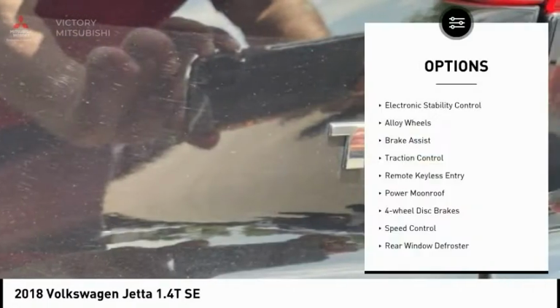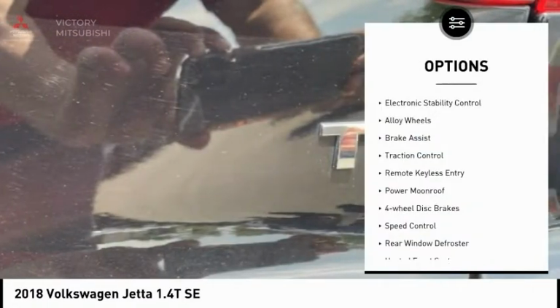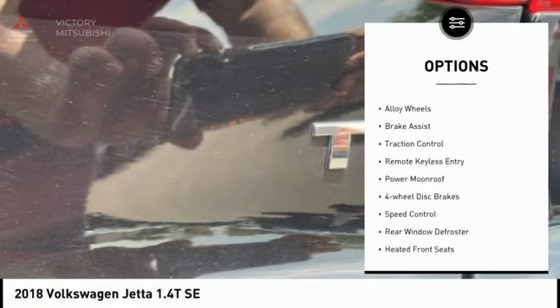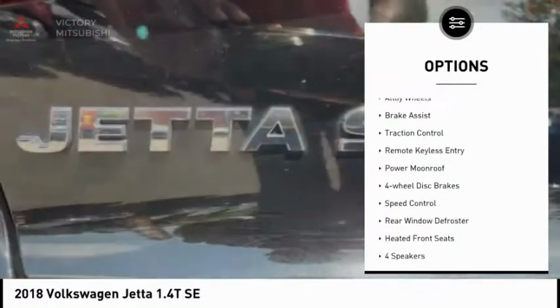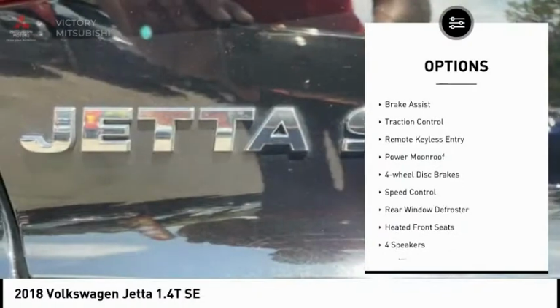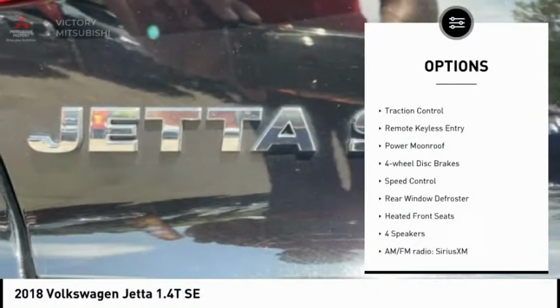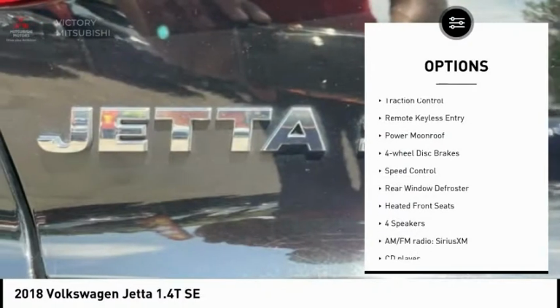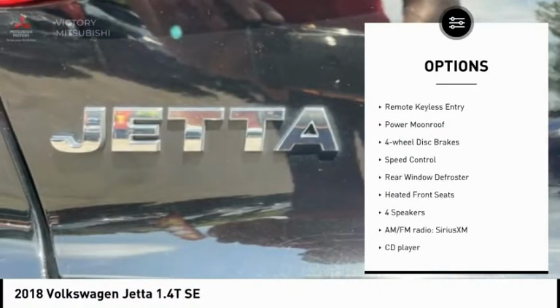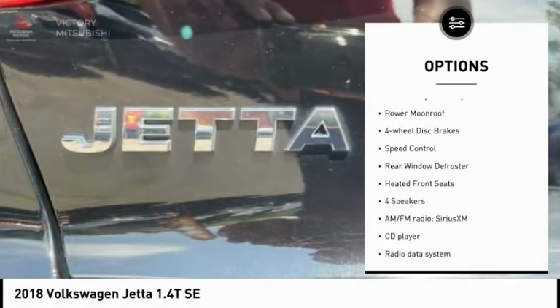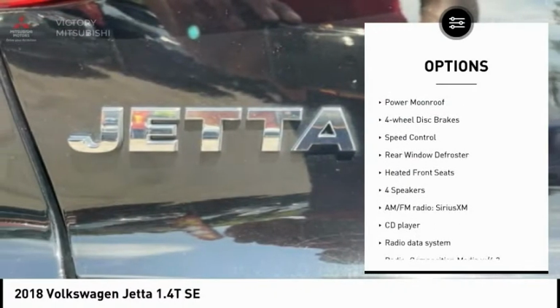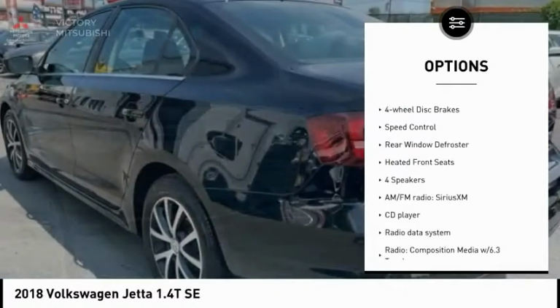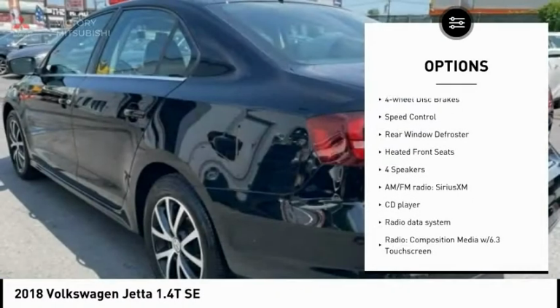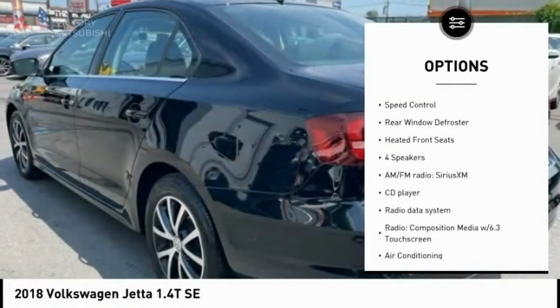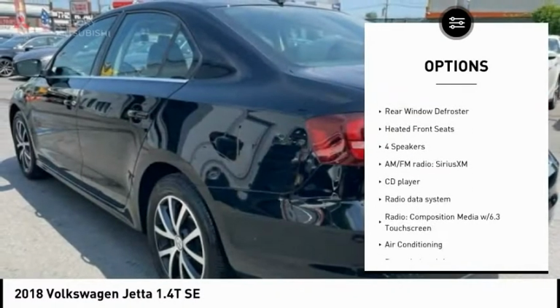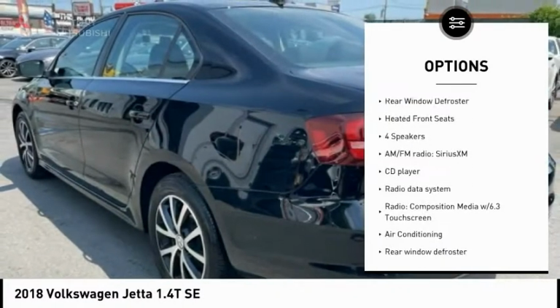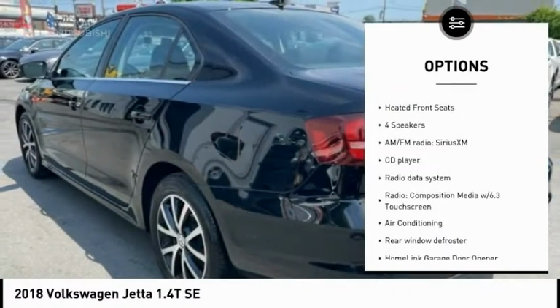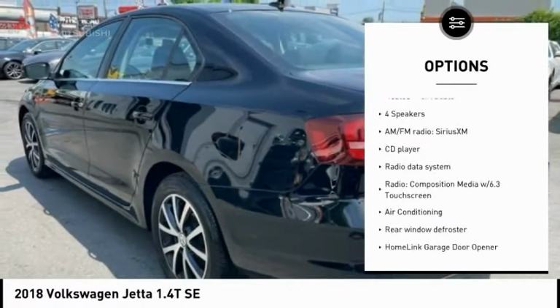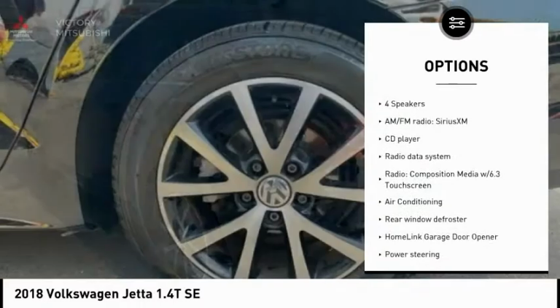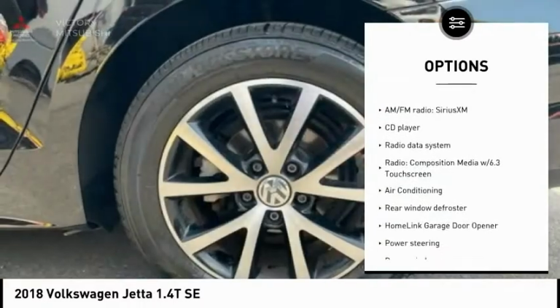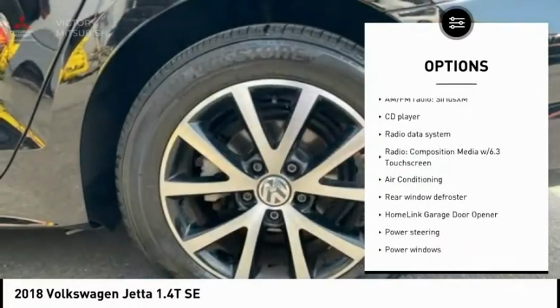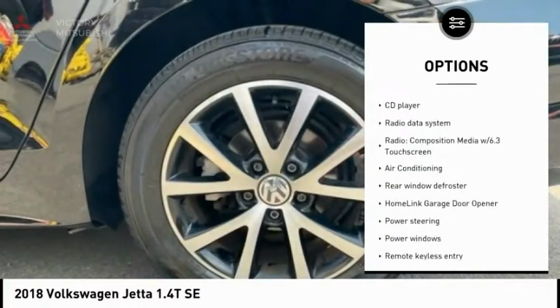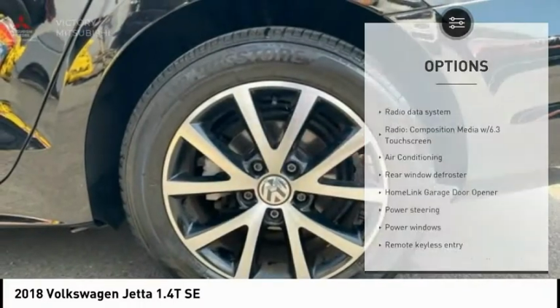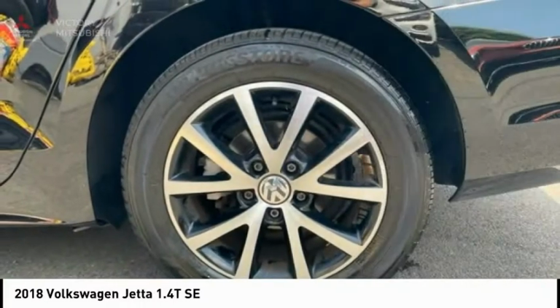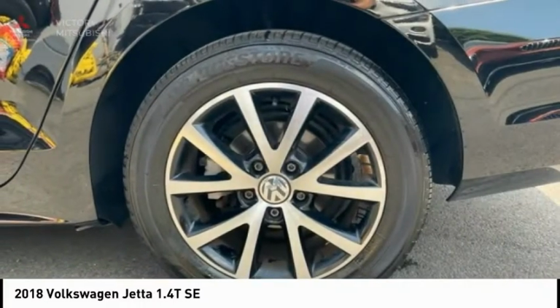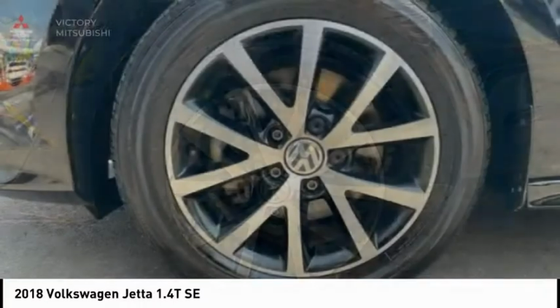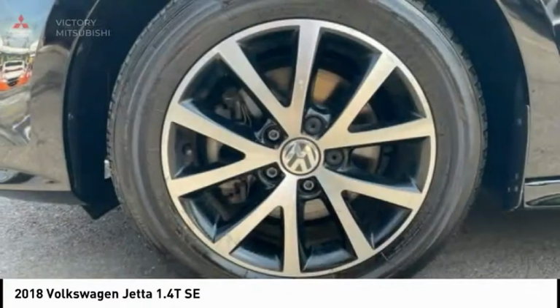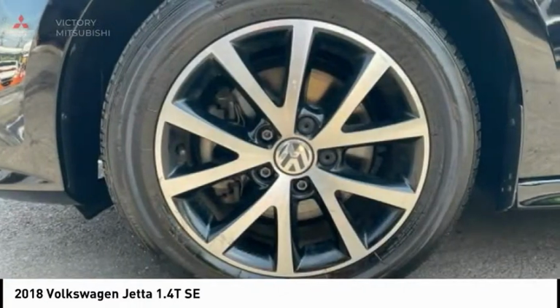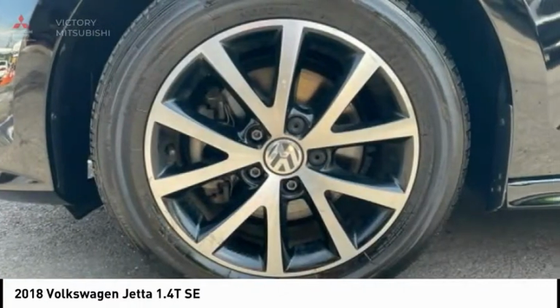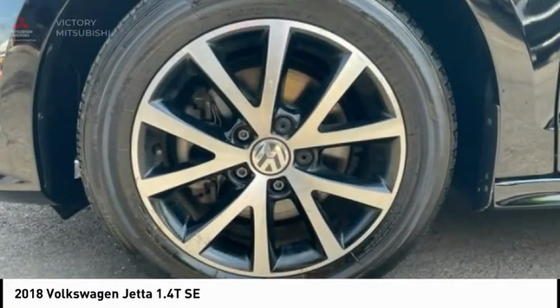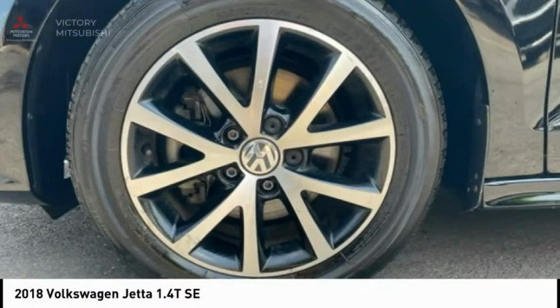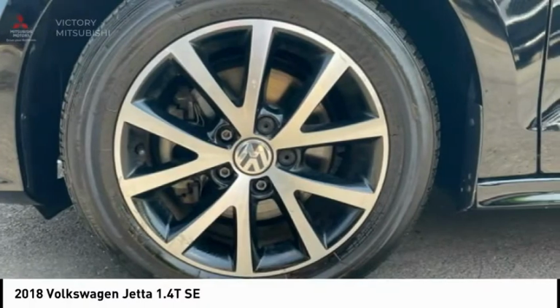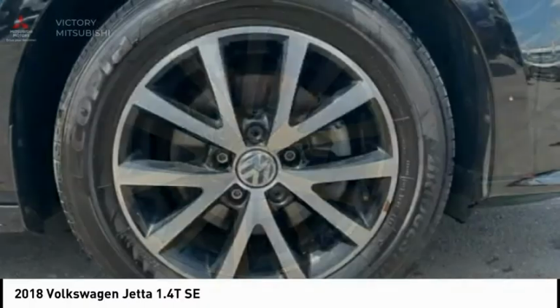Electronic stability control. Alloy wheels. Brake assist. Traction control. Remote keyless entry. Power moonroof. Four-wheel disc brakes. Speed control. Rear window defroster. Heated front seats.